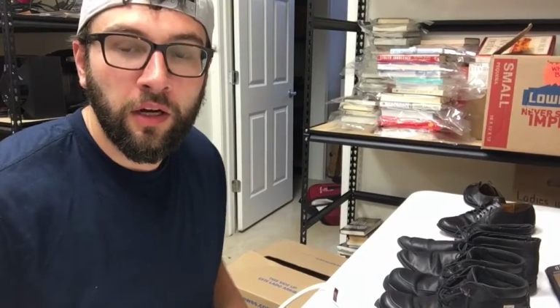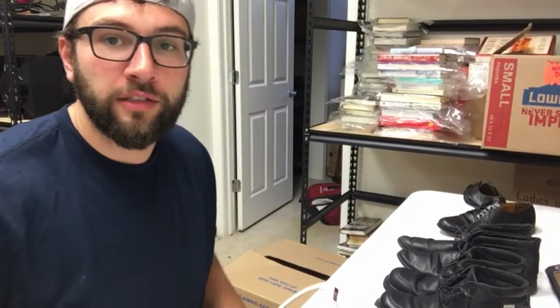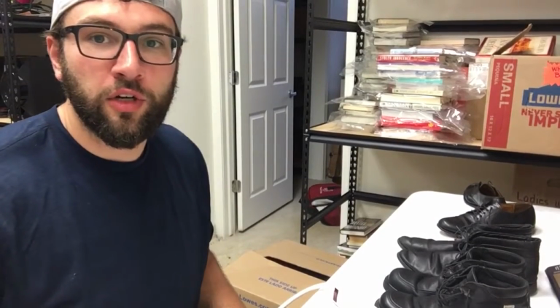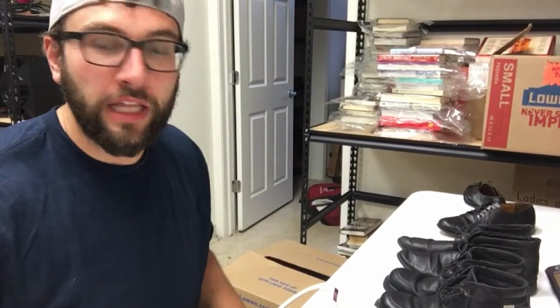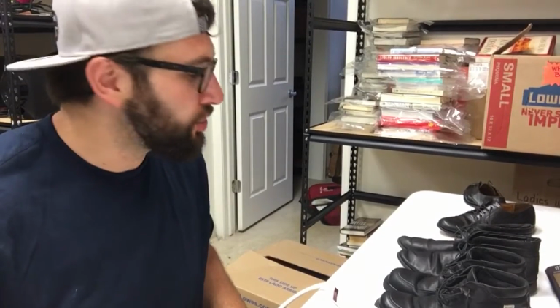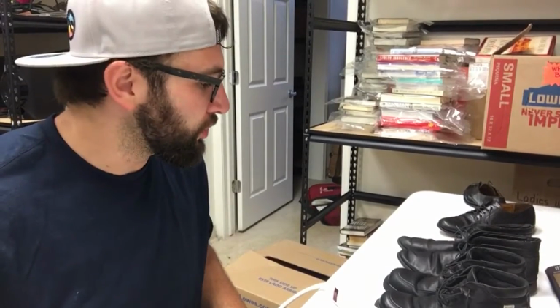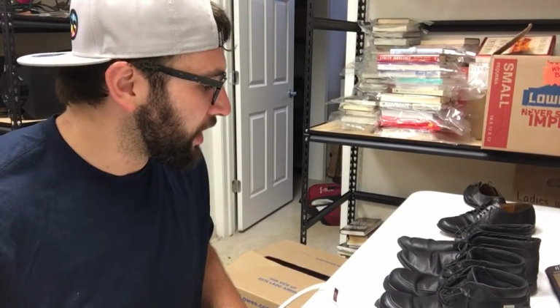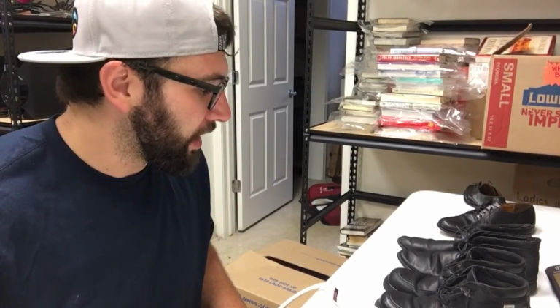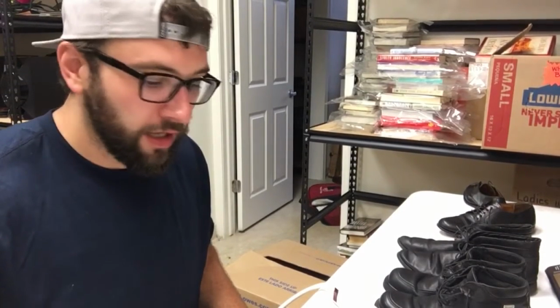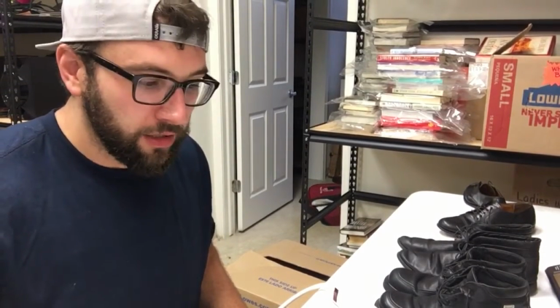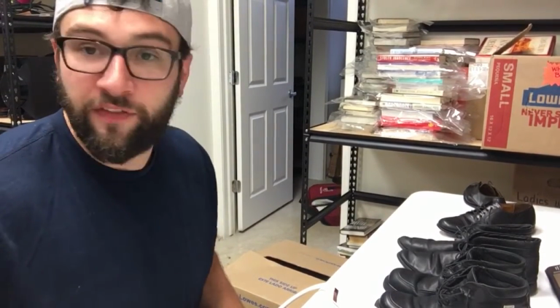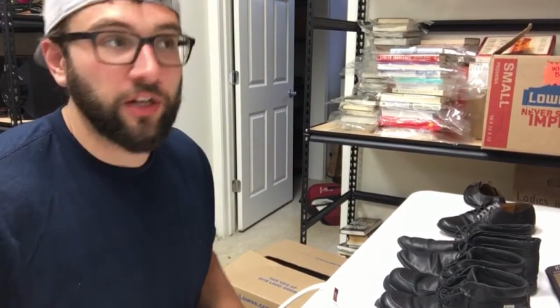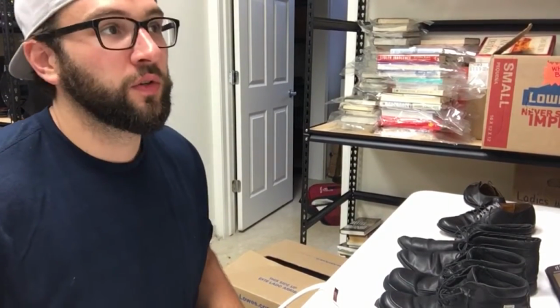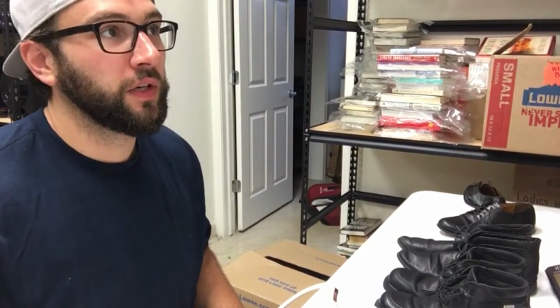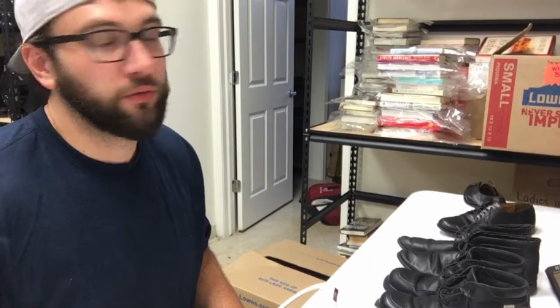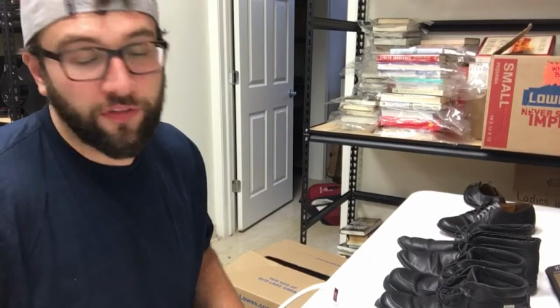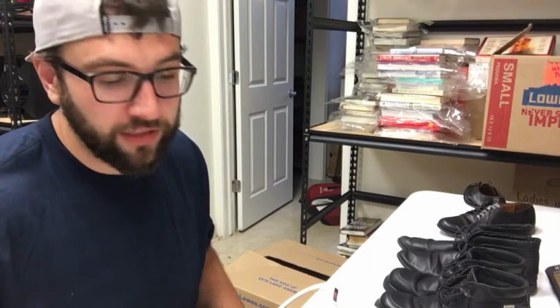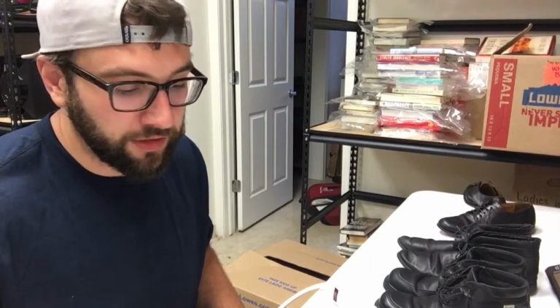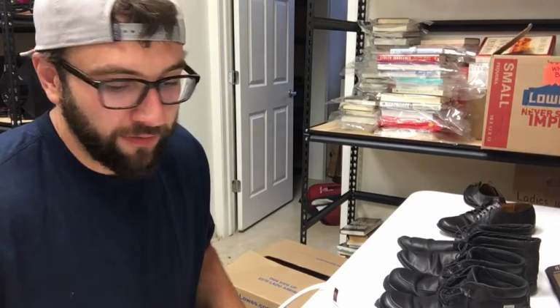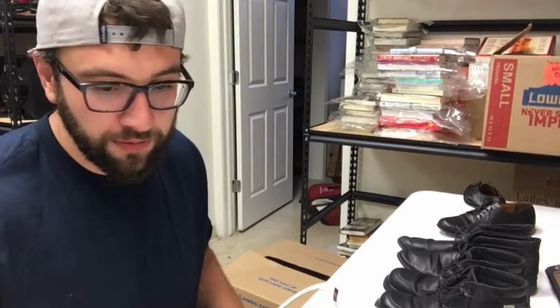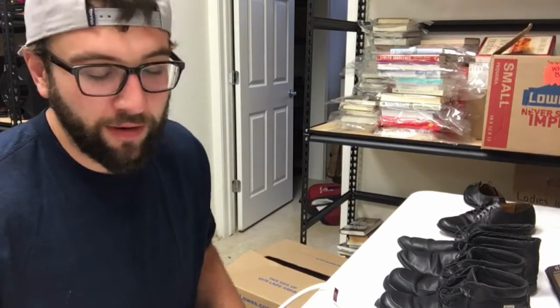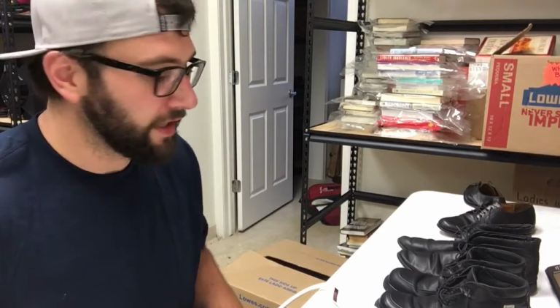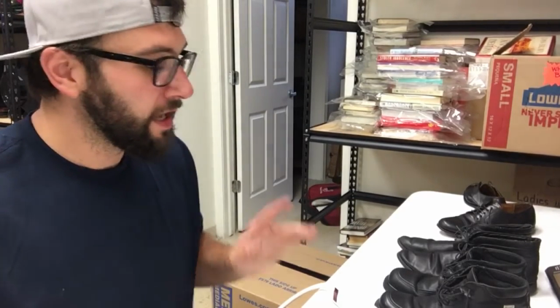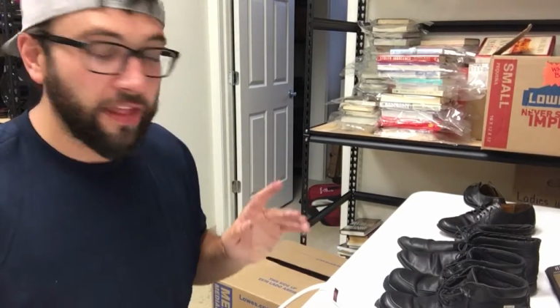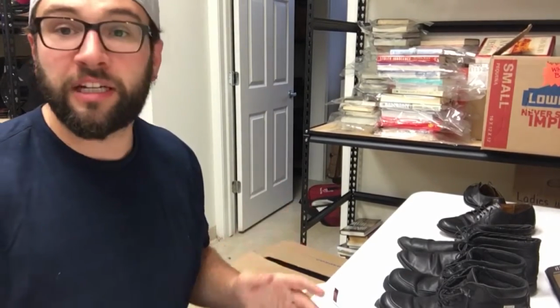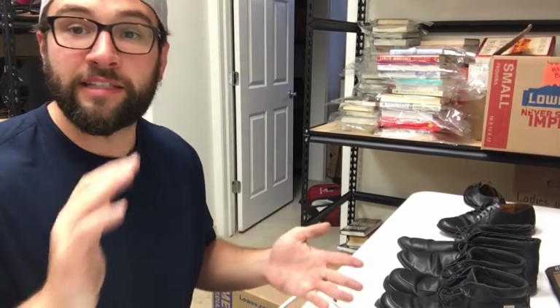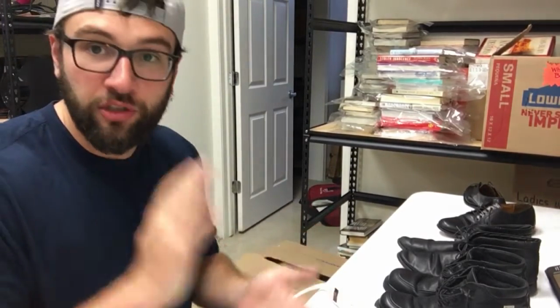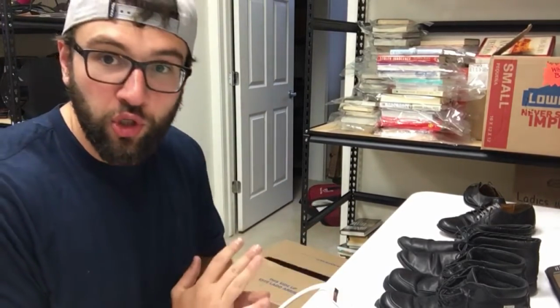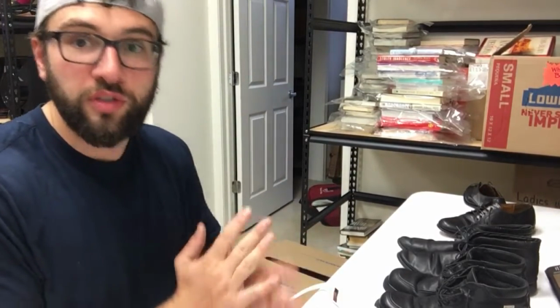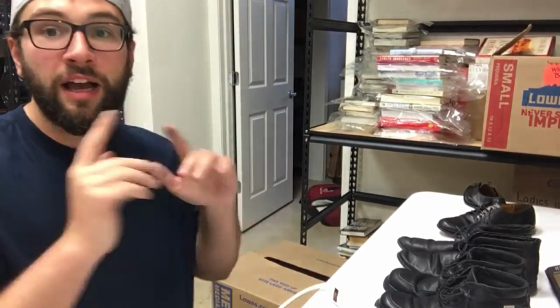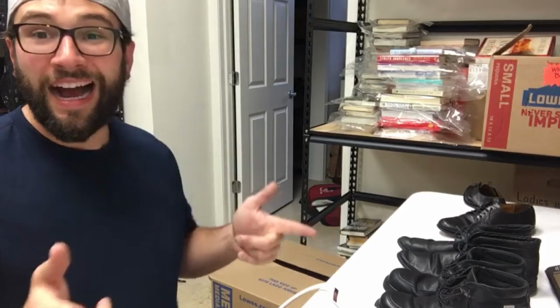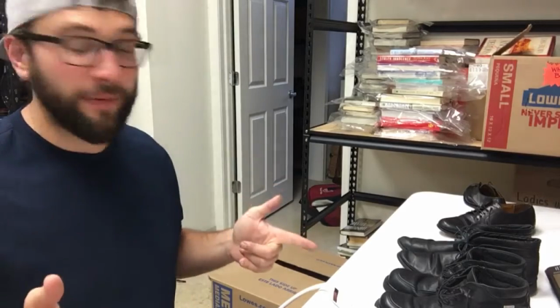So, selling shoes — in a video from a few days ago I said I was going to begin selling shoes on eBay.